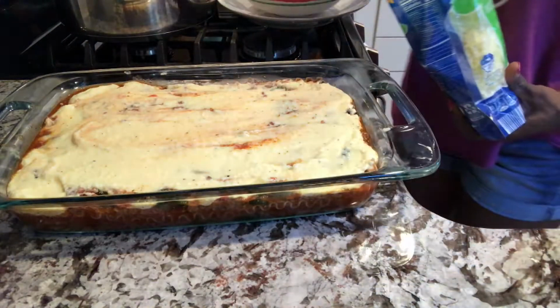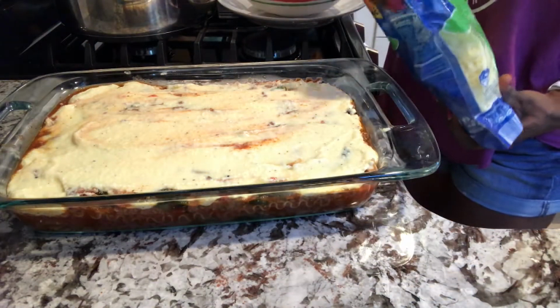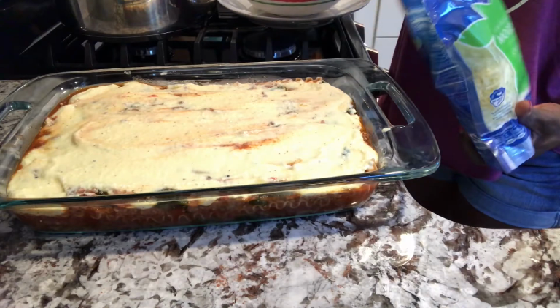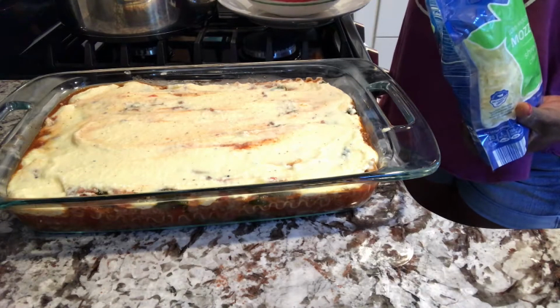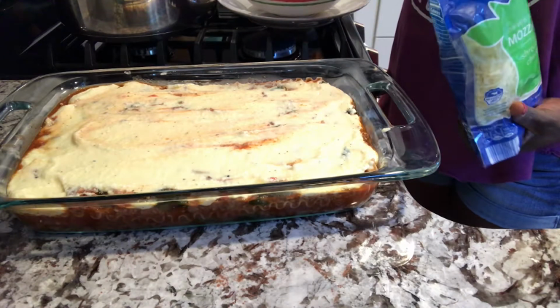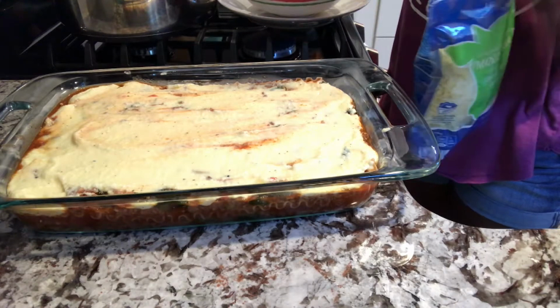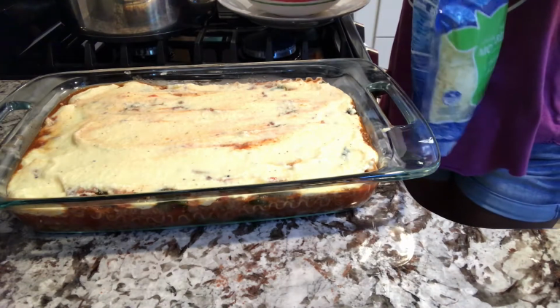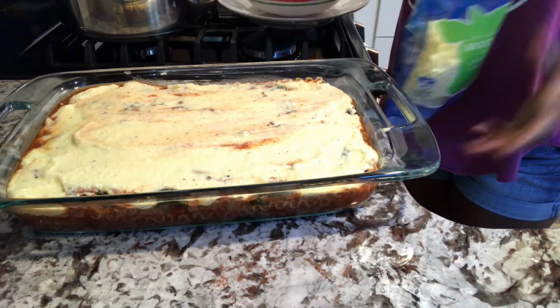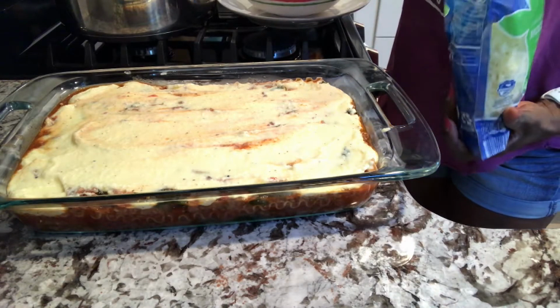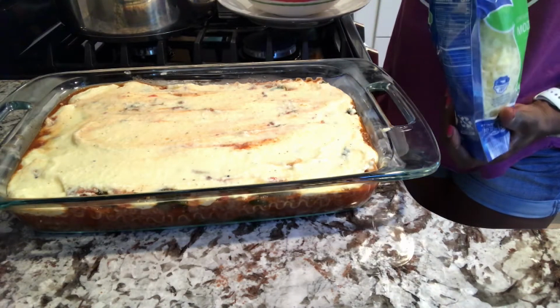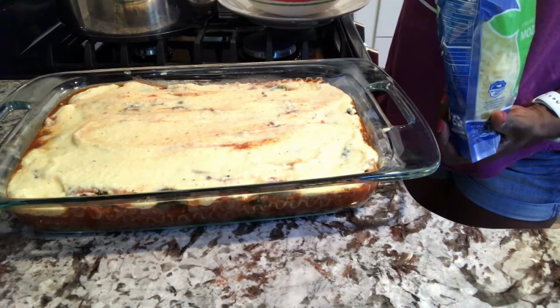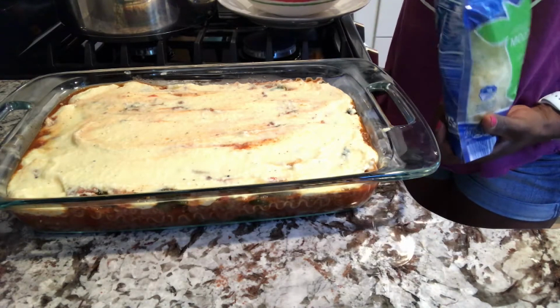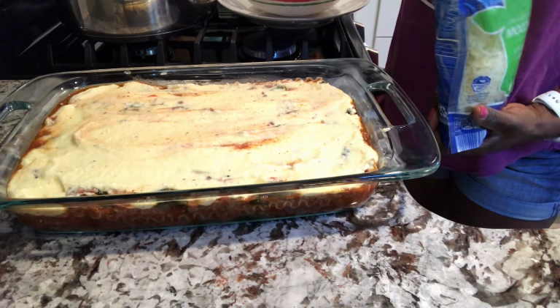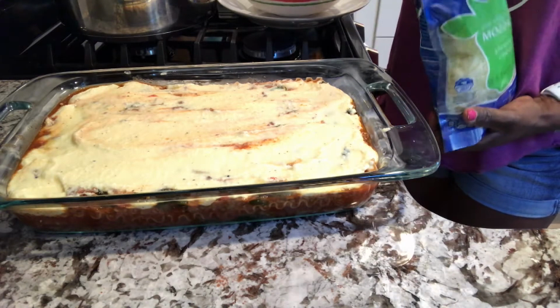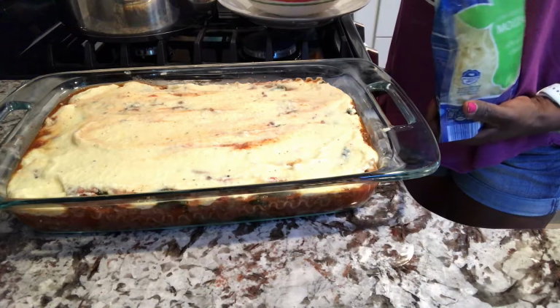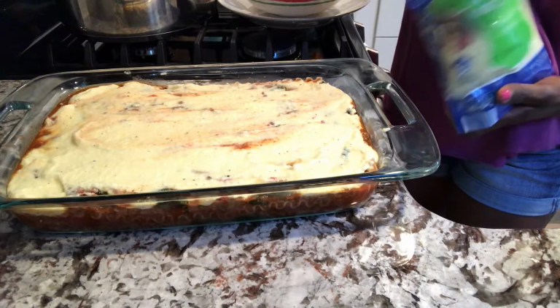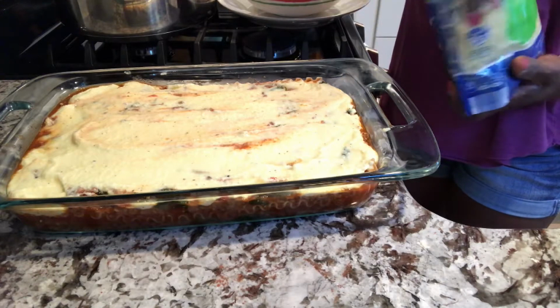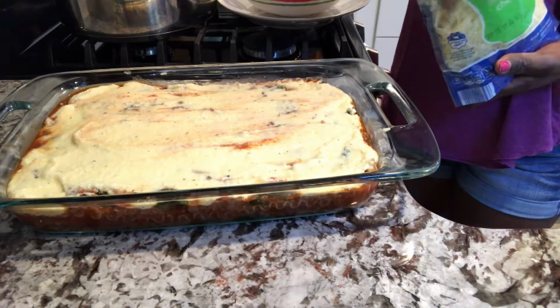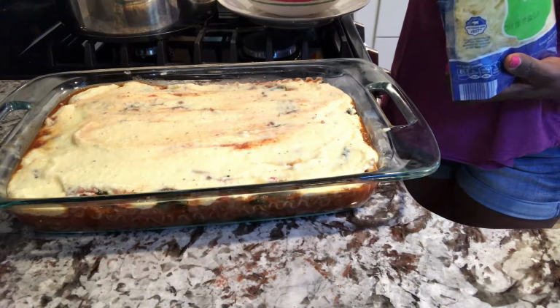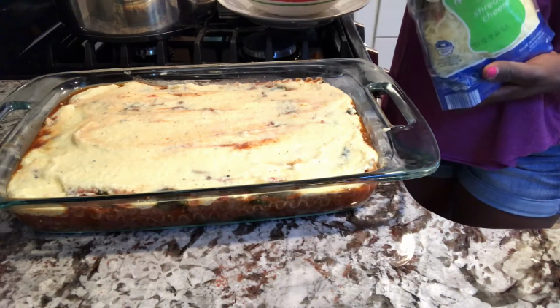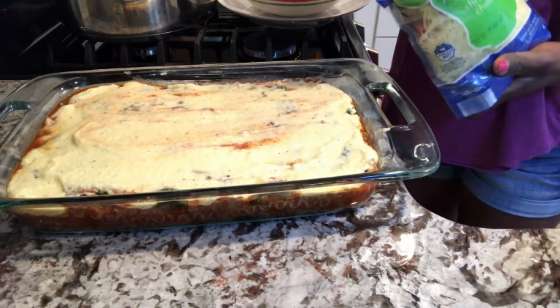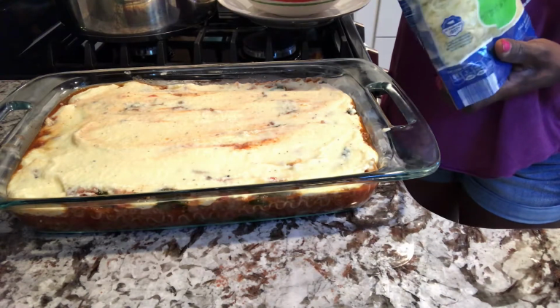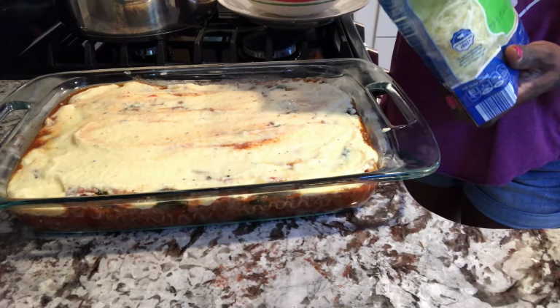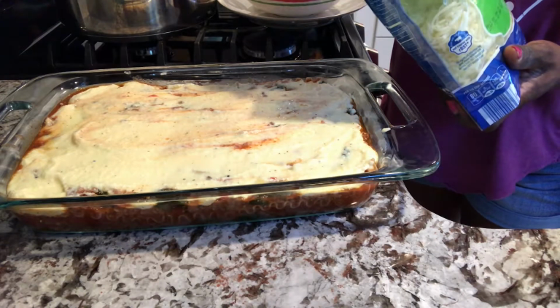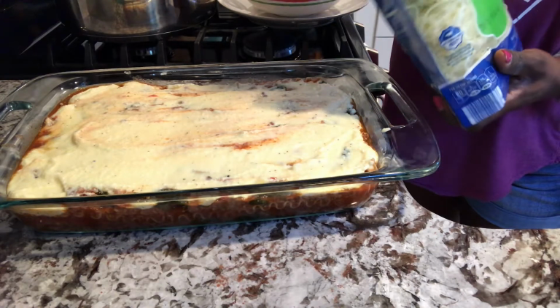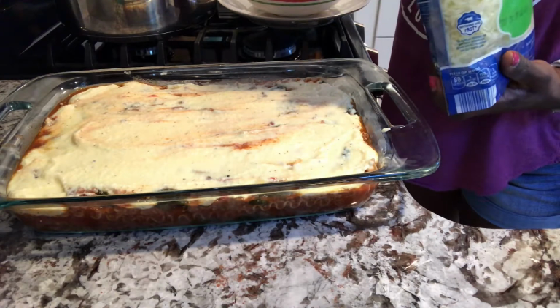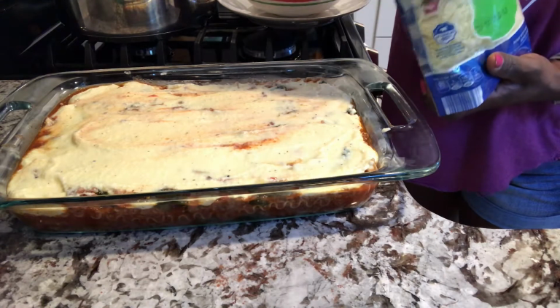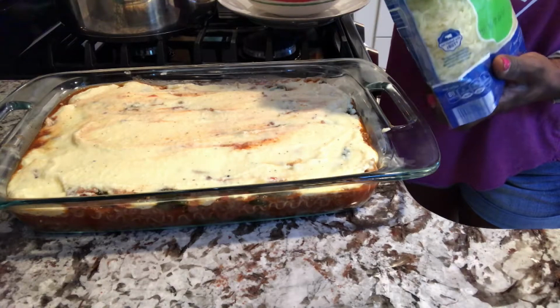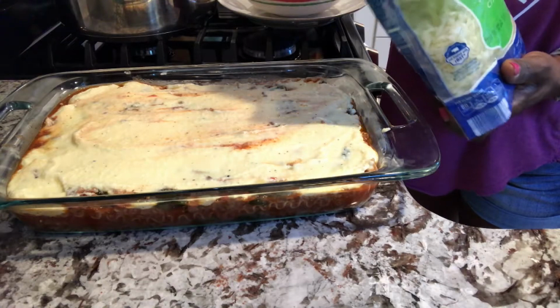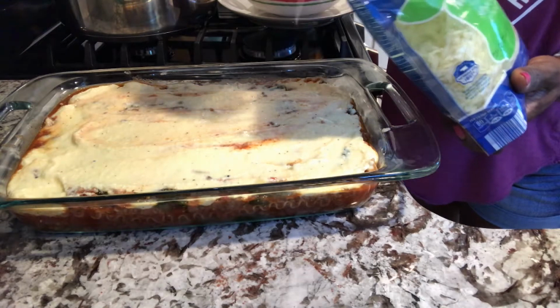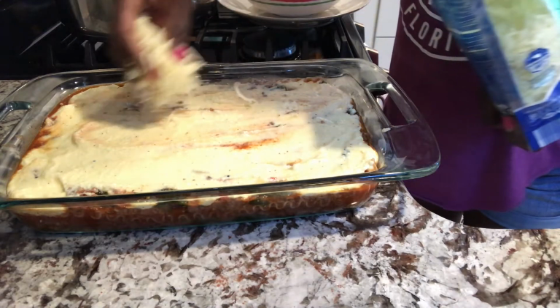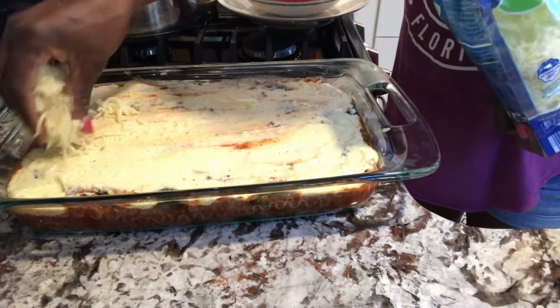The recipe calls for sprinkling it with about three-fourths cup of mozzarella, so for me that's probably going to be a cup and a half since I doubled it.